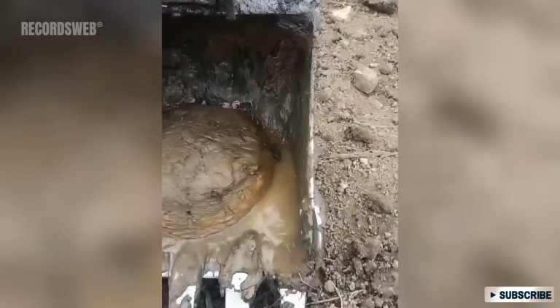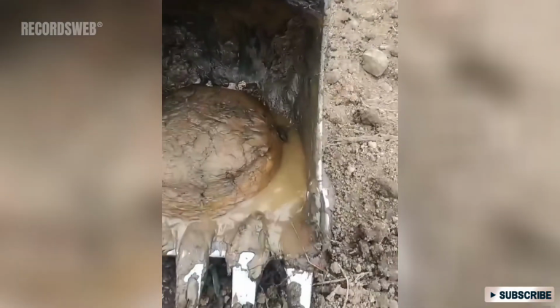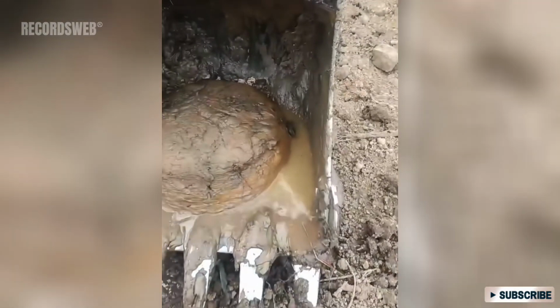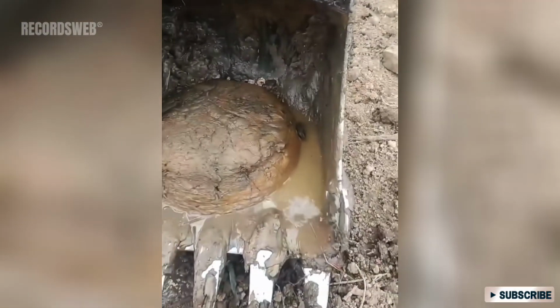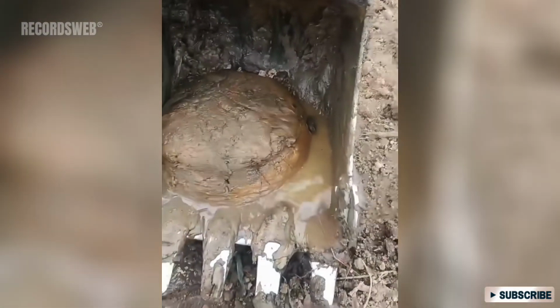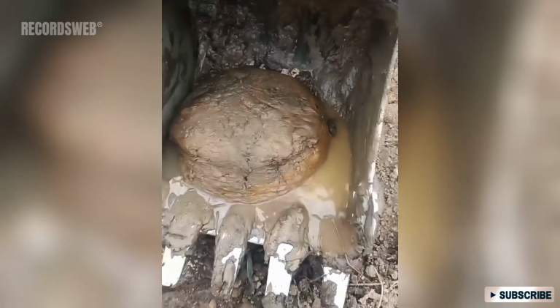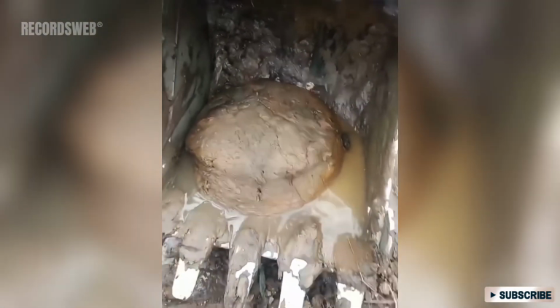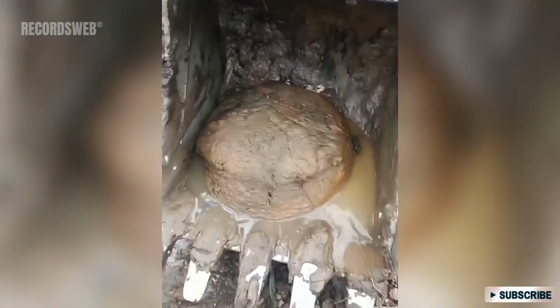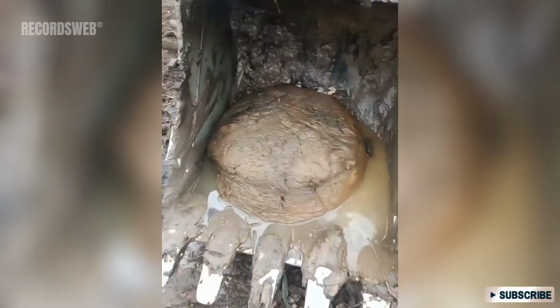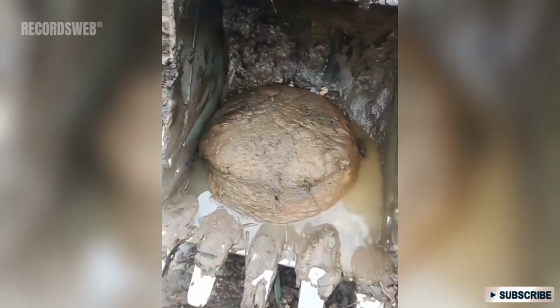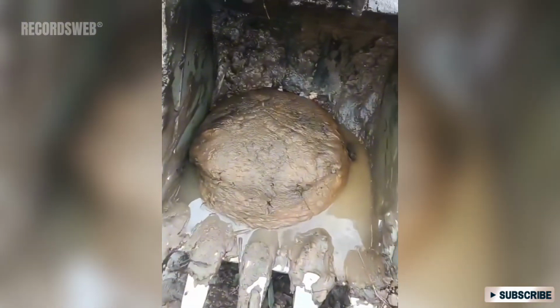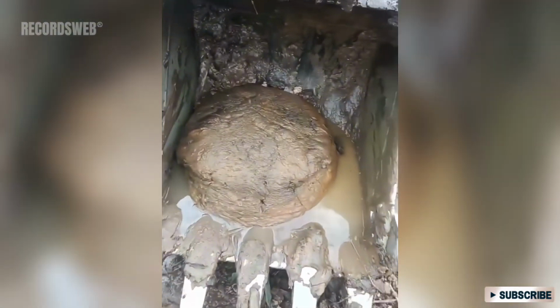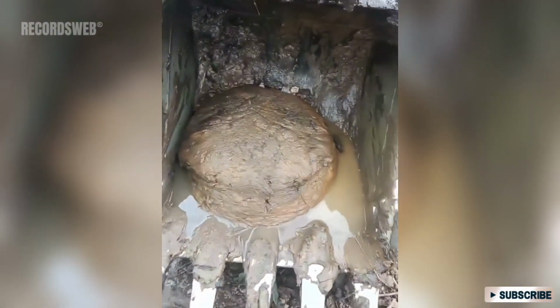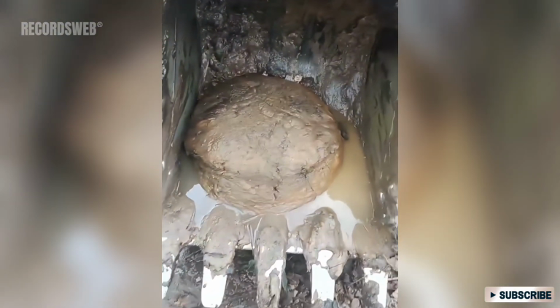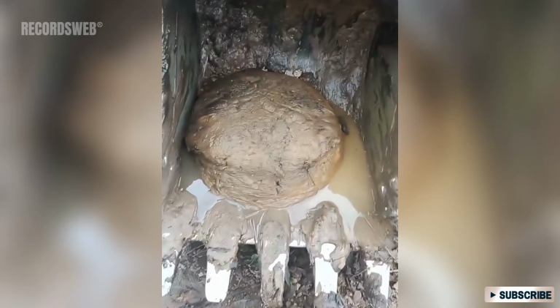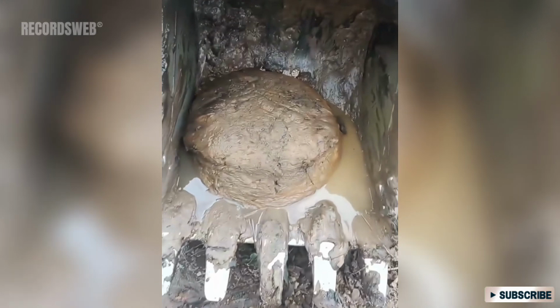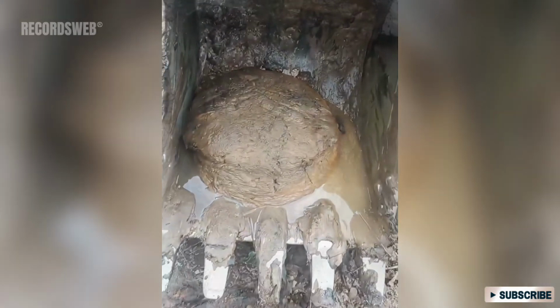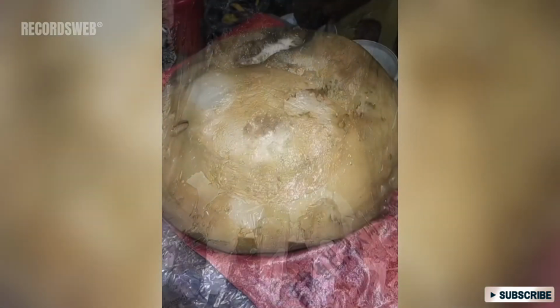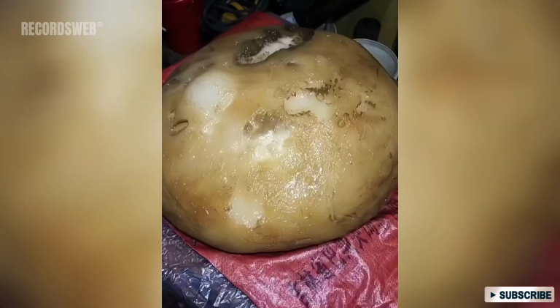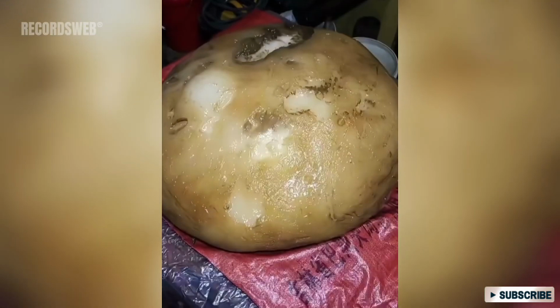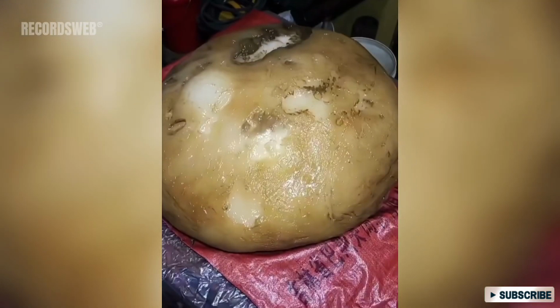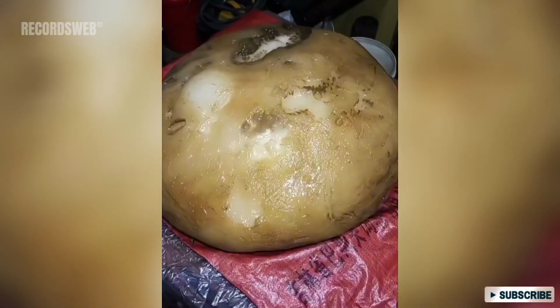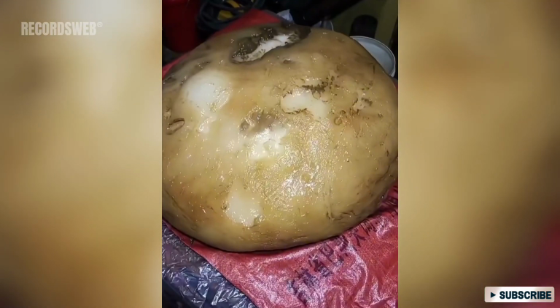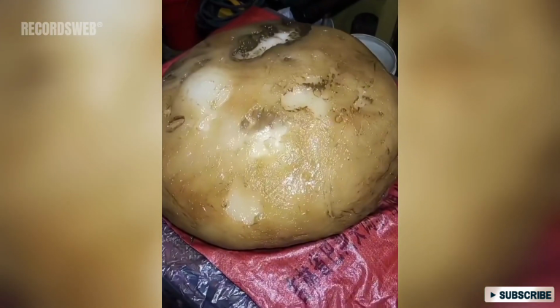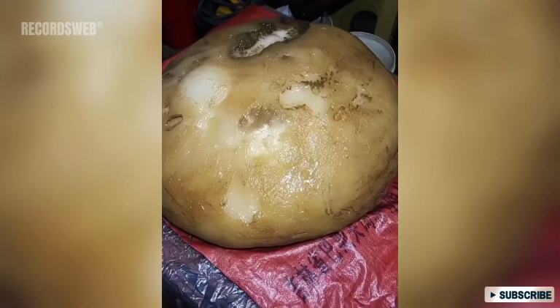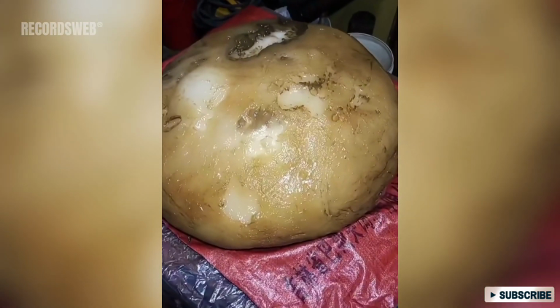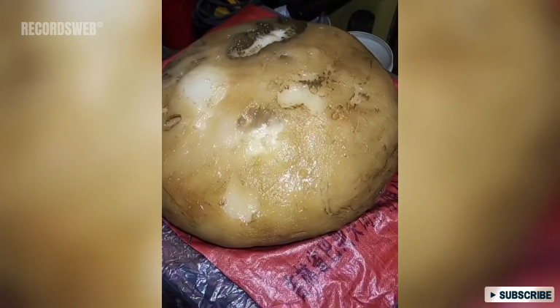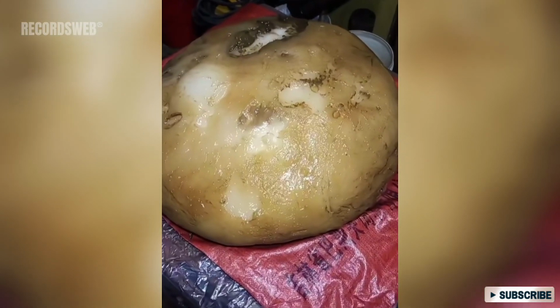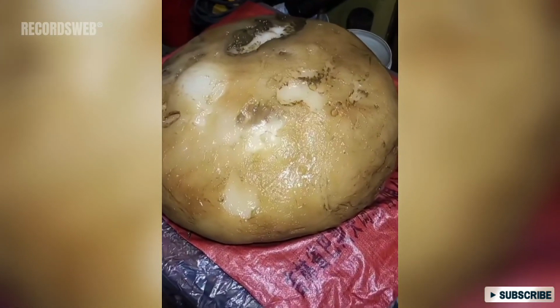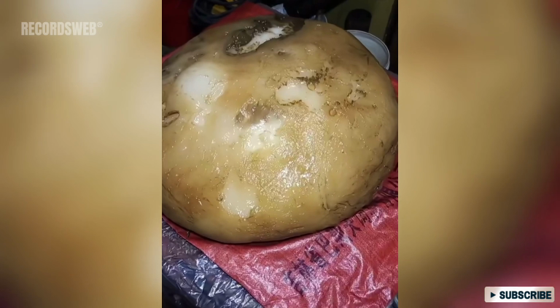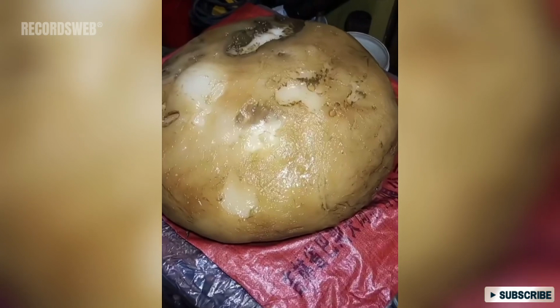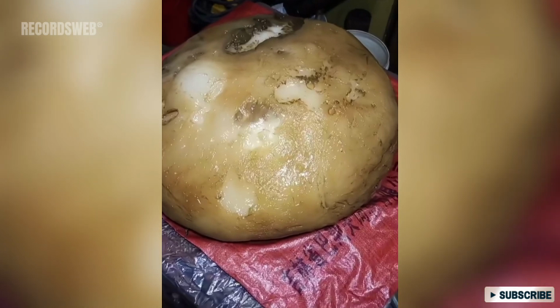Tai Sui grows underground, primarily in northern regions of China. The quantity of Tai Sui is relatively low and it is rarely found by humans. The exact ingredients of Tai Sui are still unknown, so its consumption is not recommended.